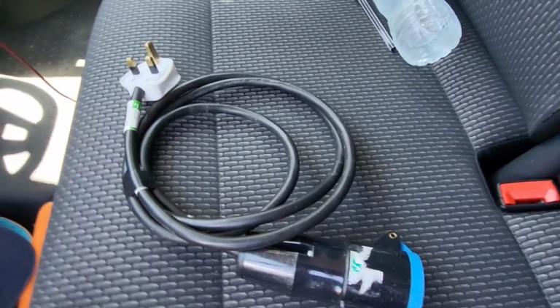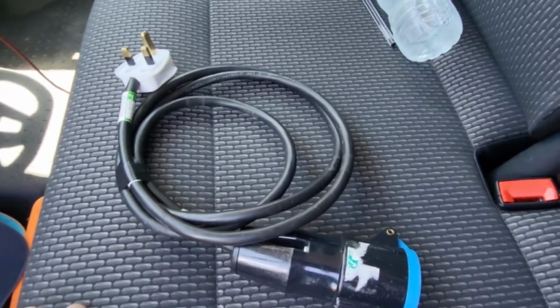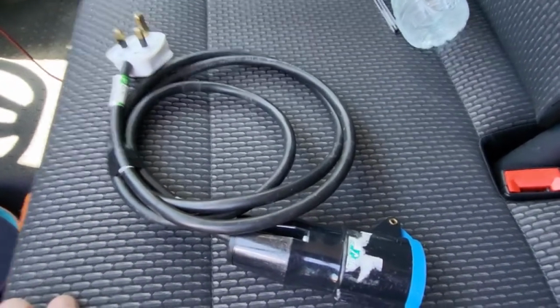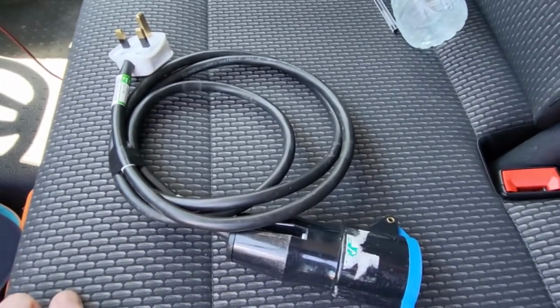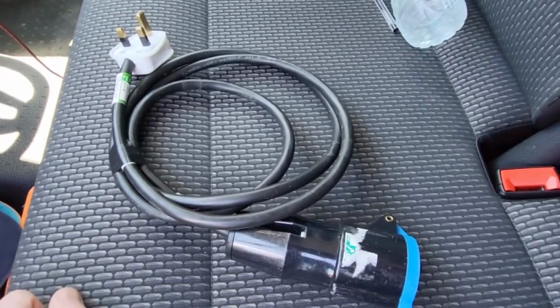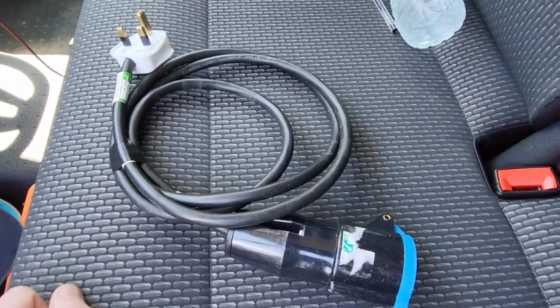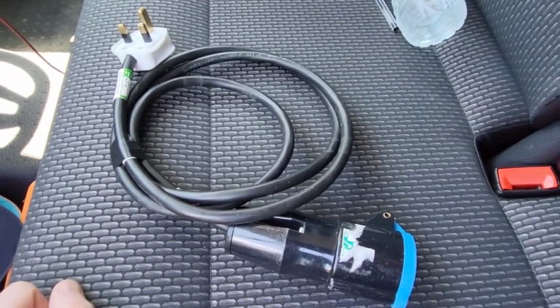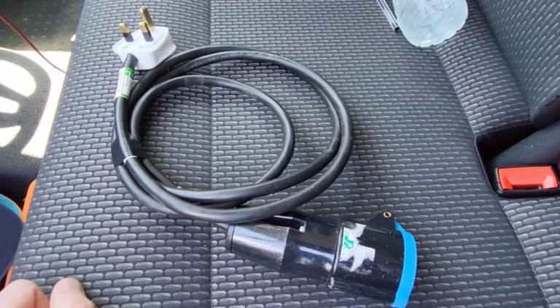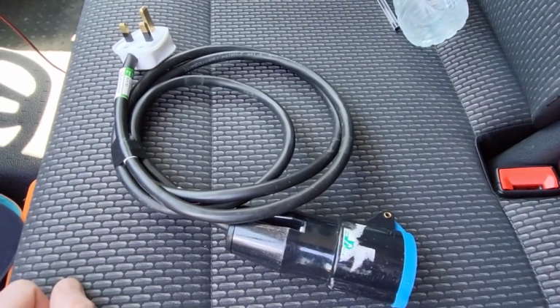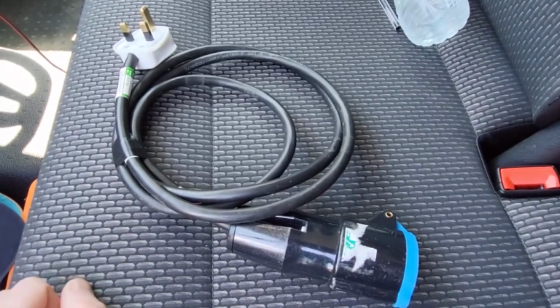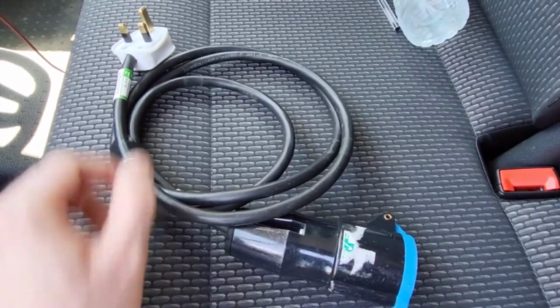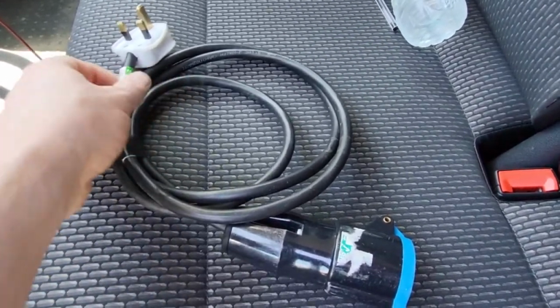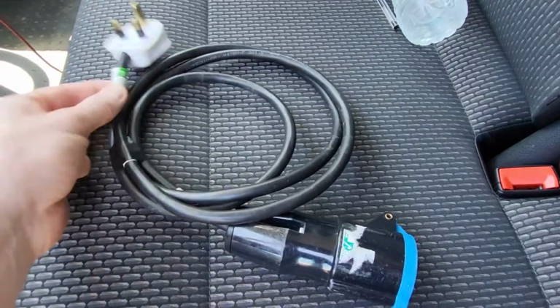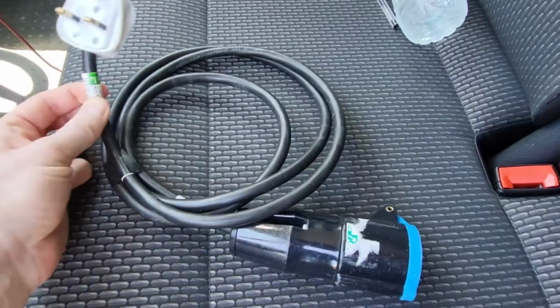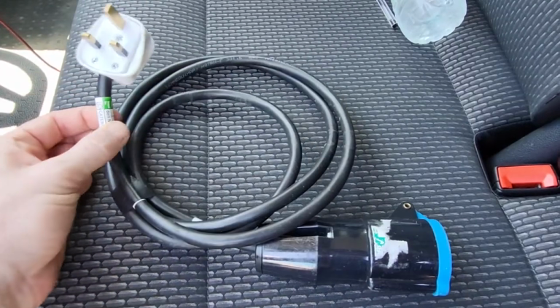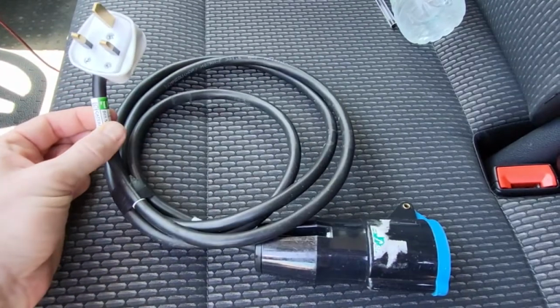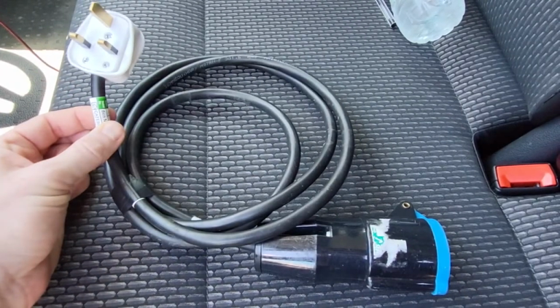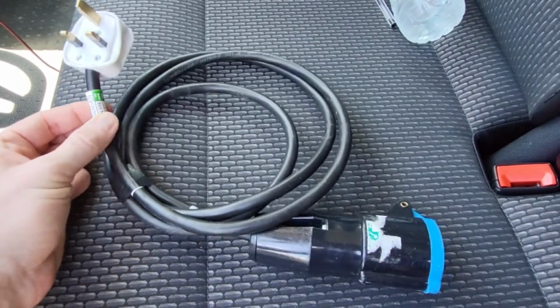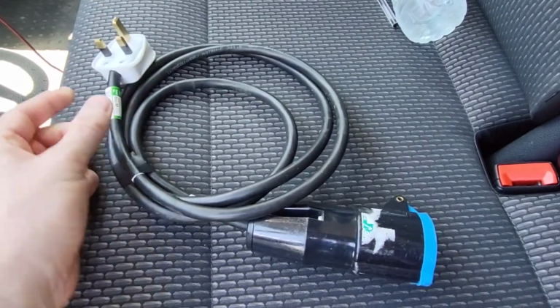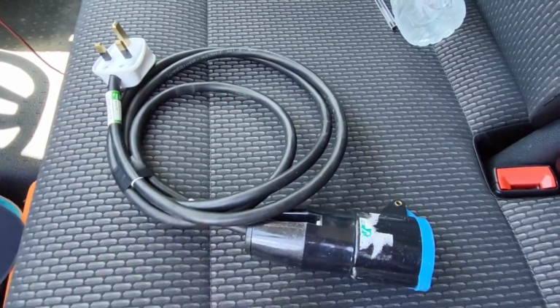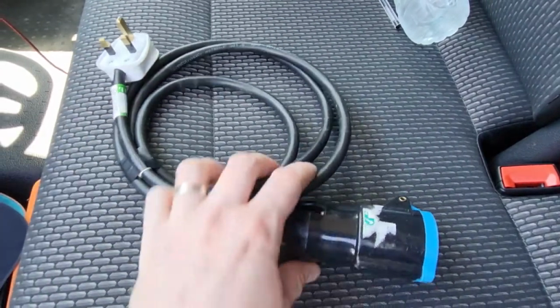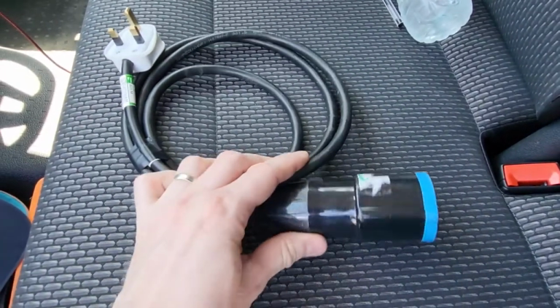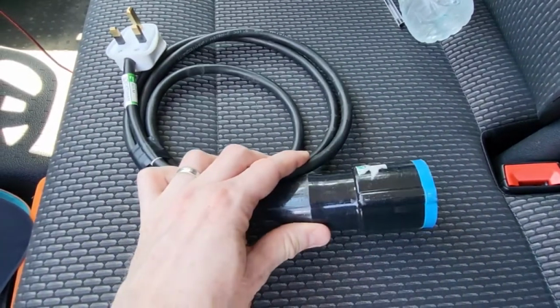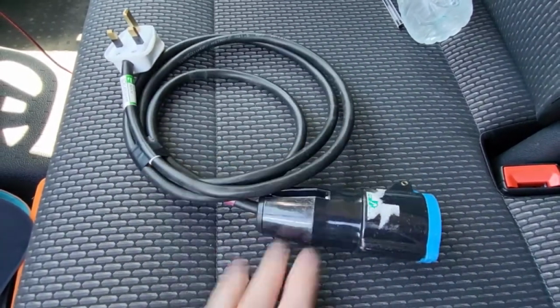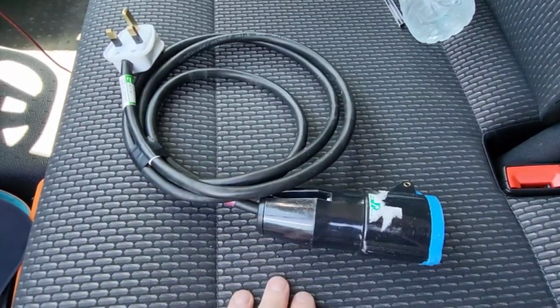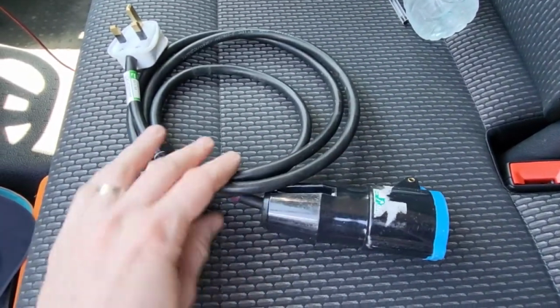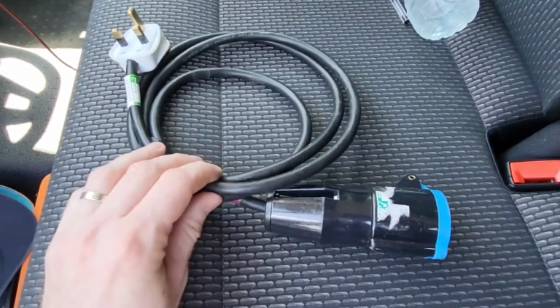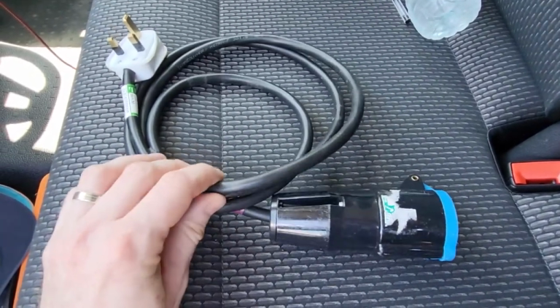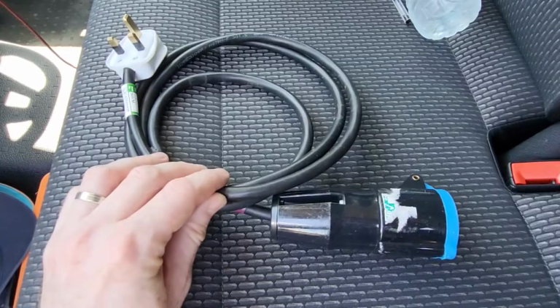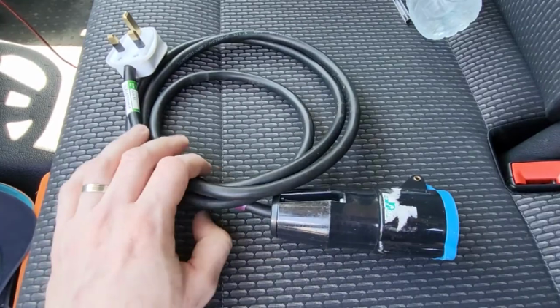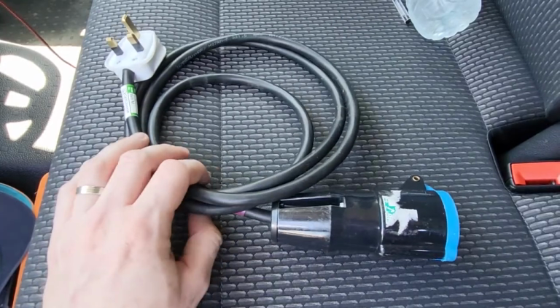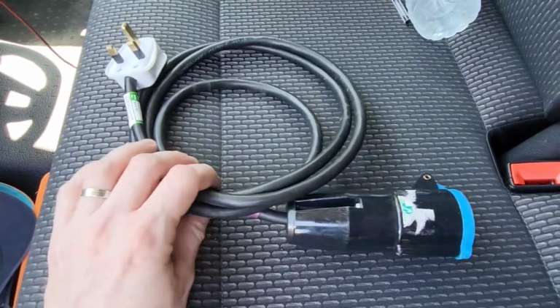So how do you PAT test those? Well, it's in exactly the same way — you do your visual inspection of the plug, you do your visual inspection of the connector, your visual inspection of the cable.